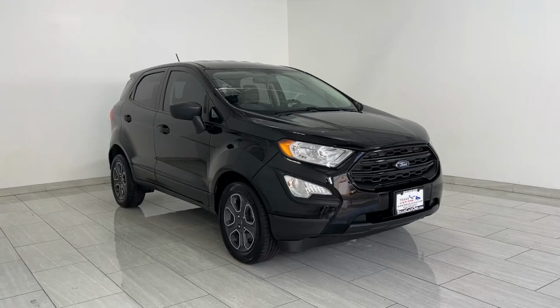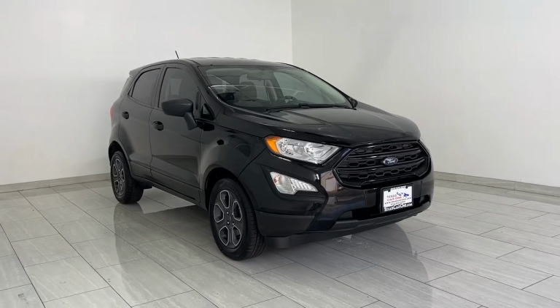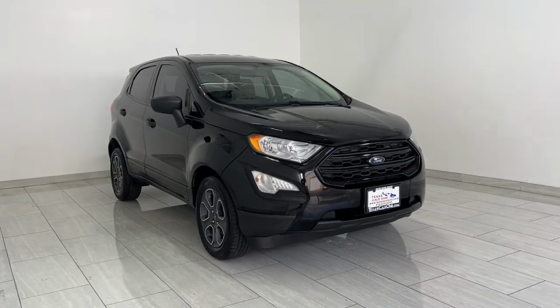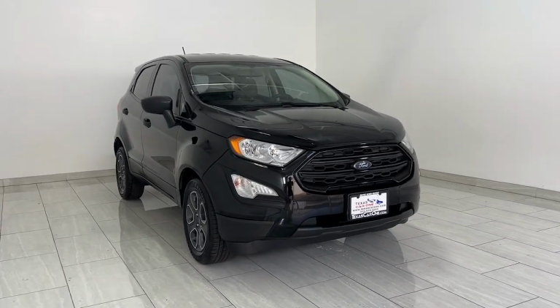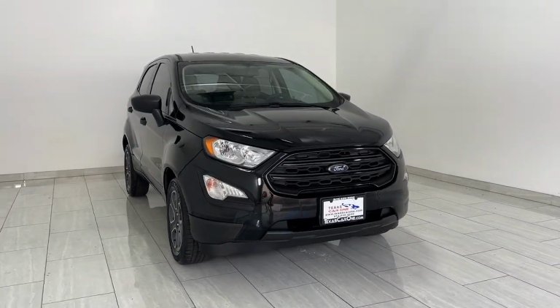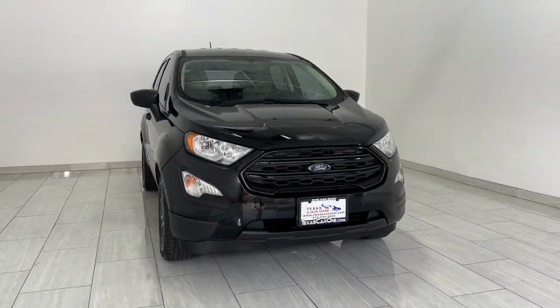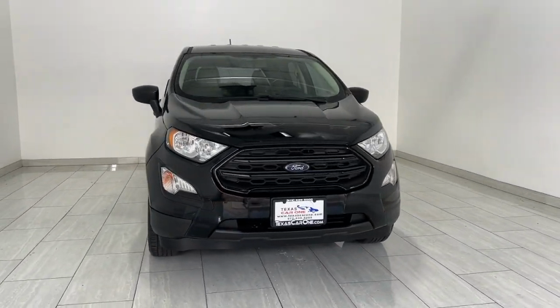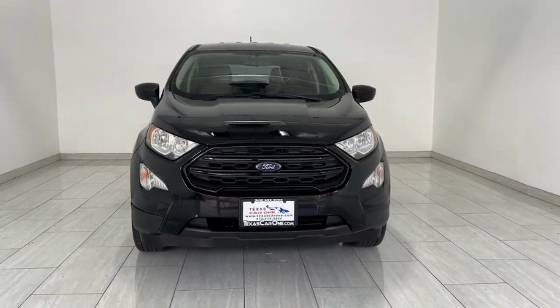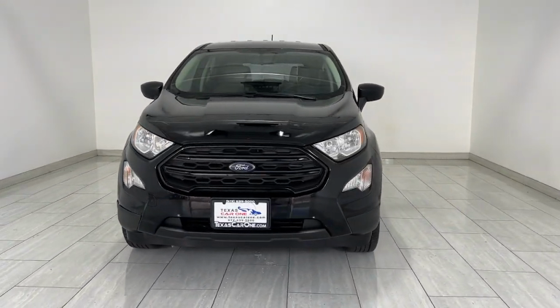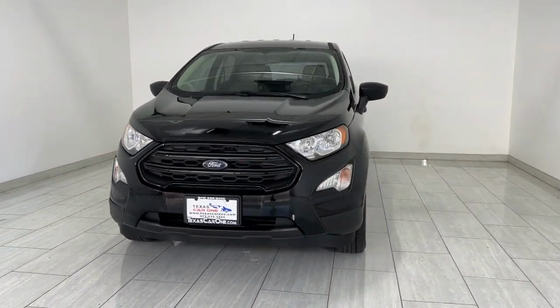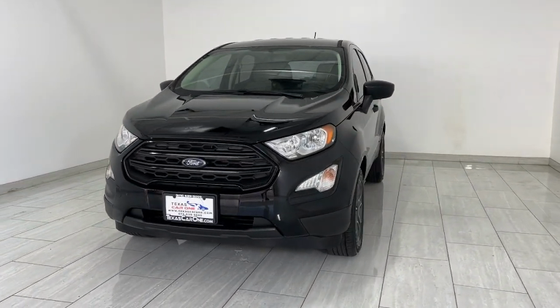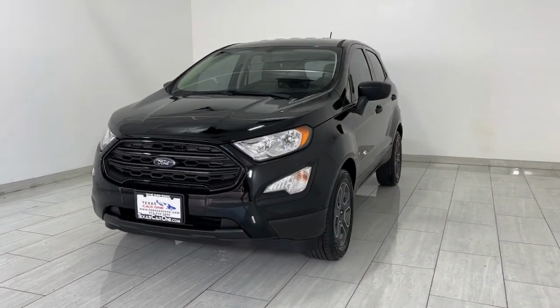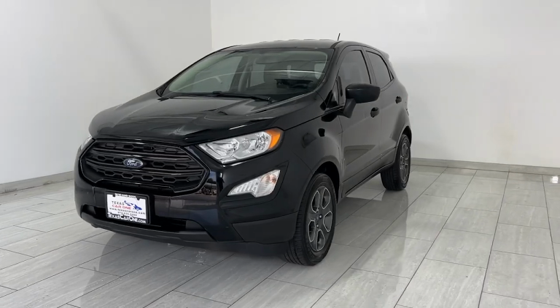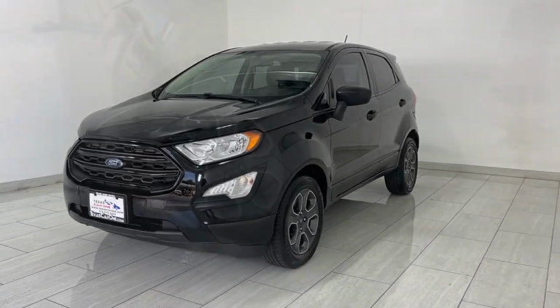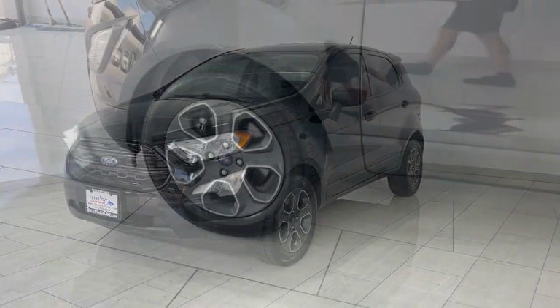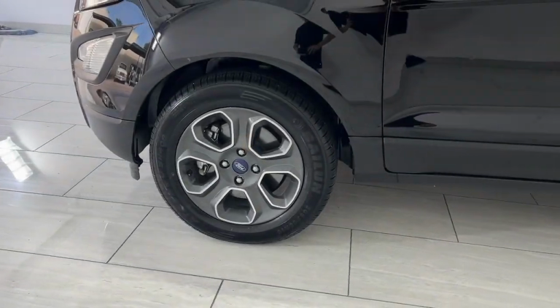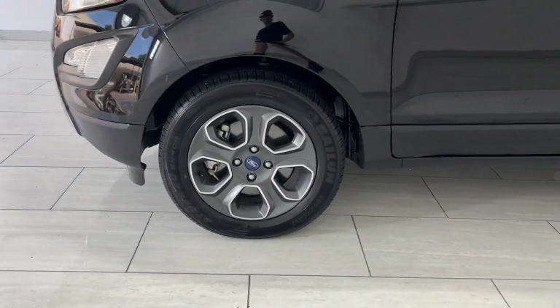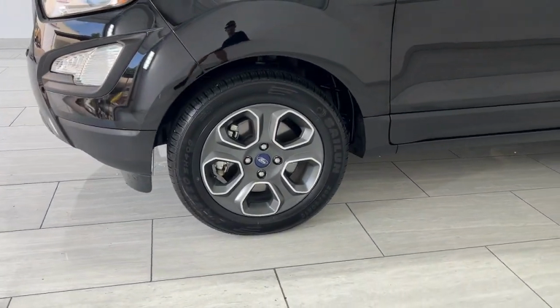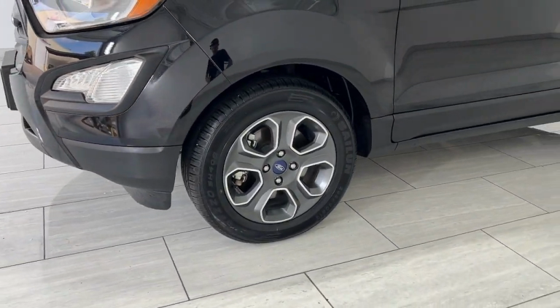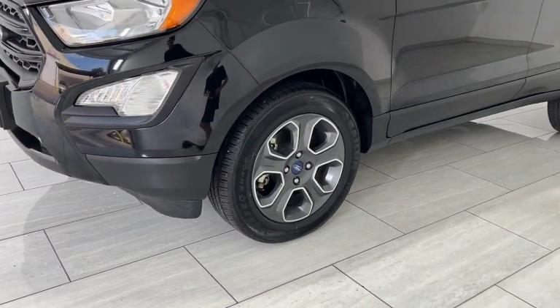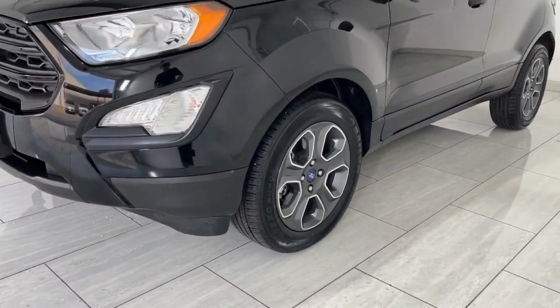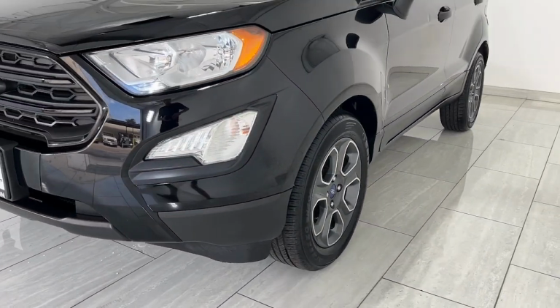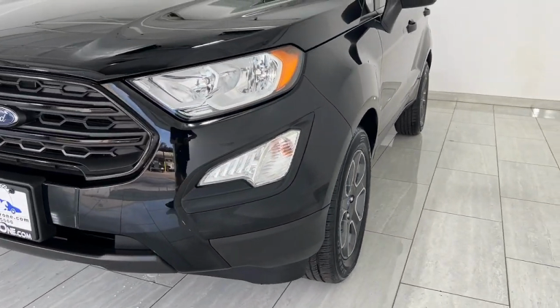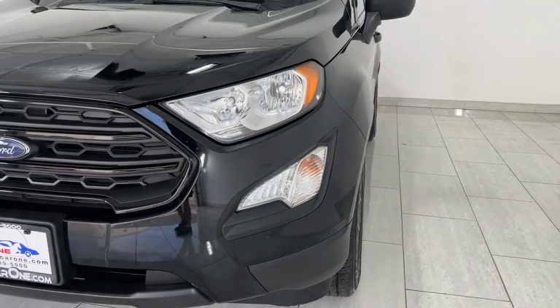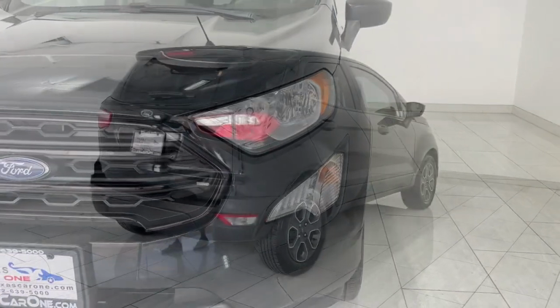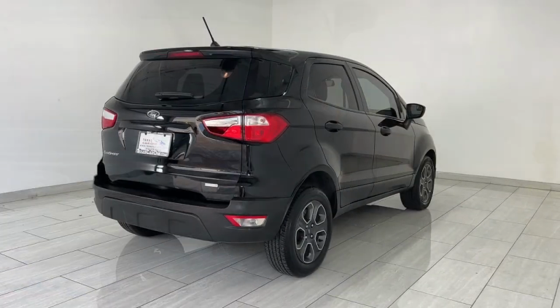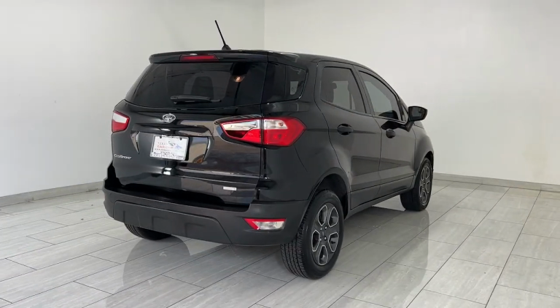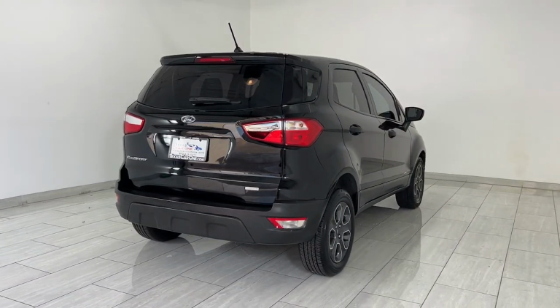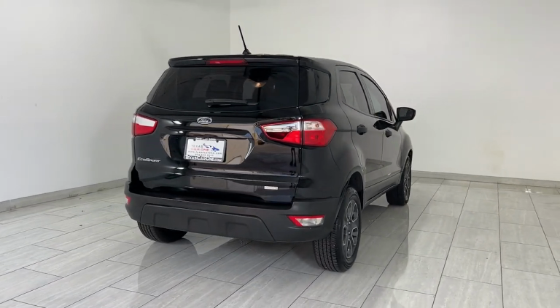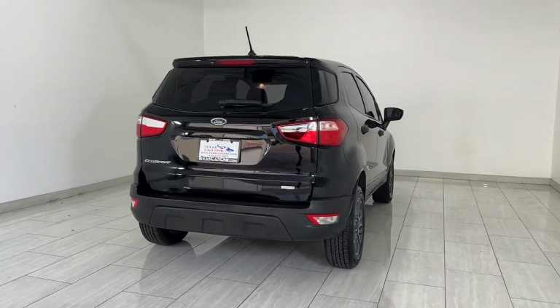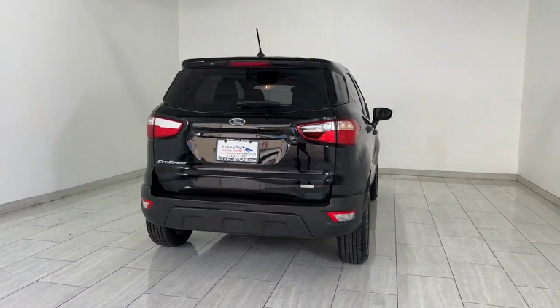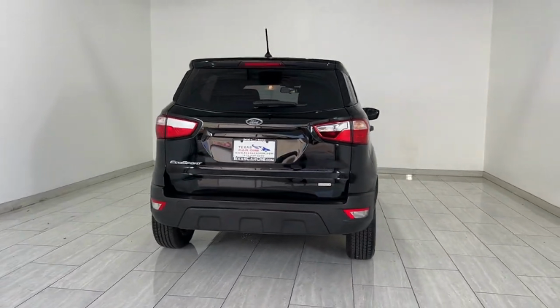Picture yourself in the 2018 Ford EcoSport. Here's a Ford EcoSport, the small SUV that's big on technology. Passenger-friendly, maneuverable, stylish, and great for hauling cargo. It's an ideal family car.